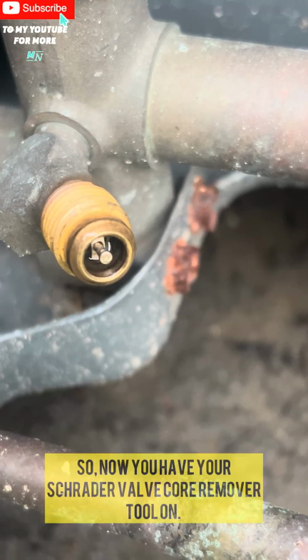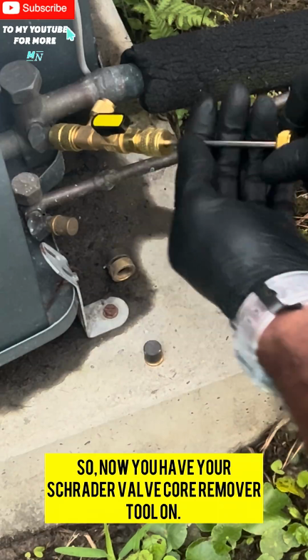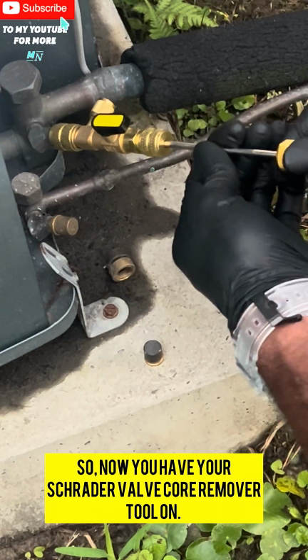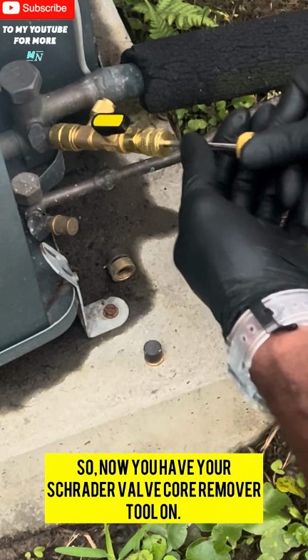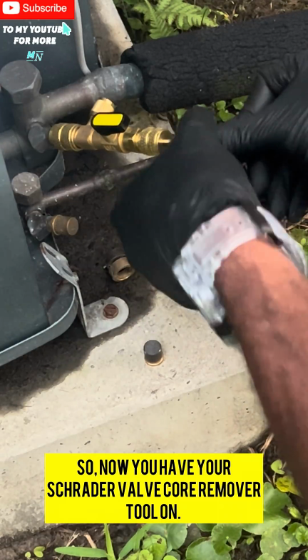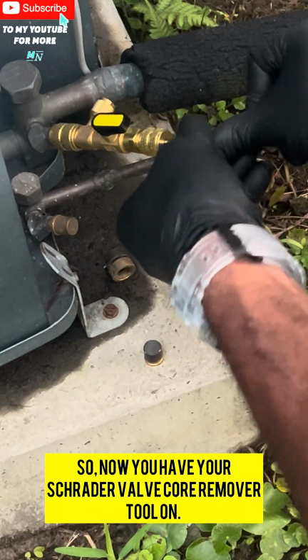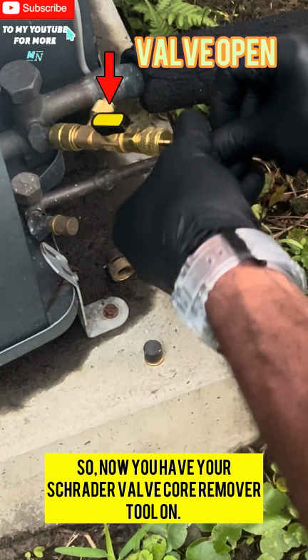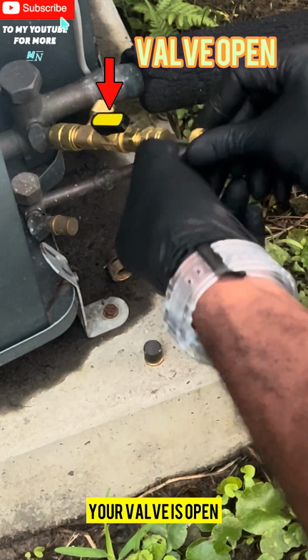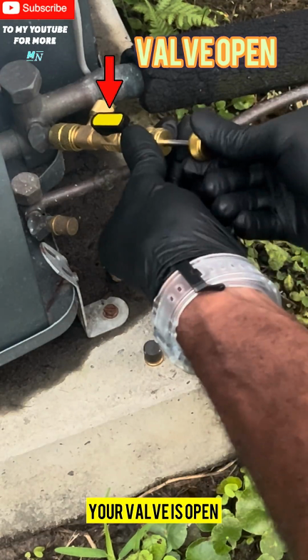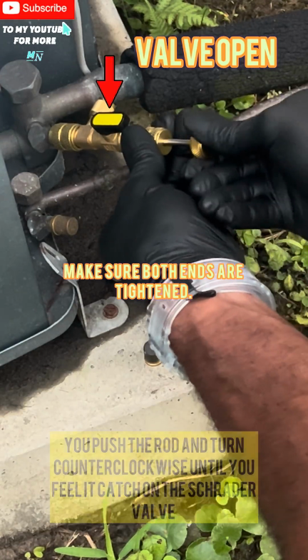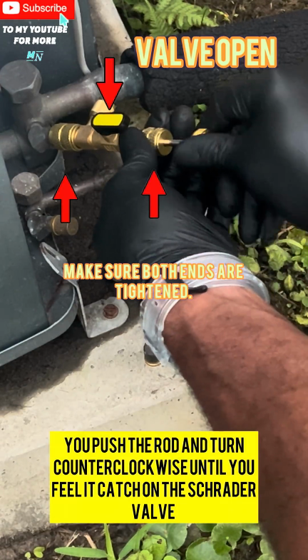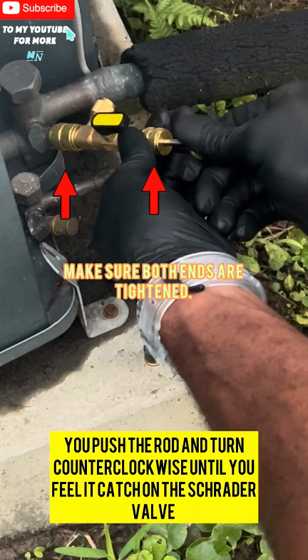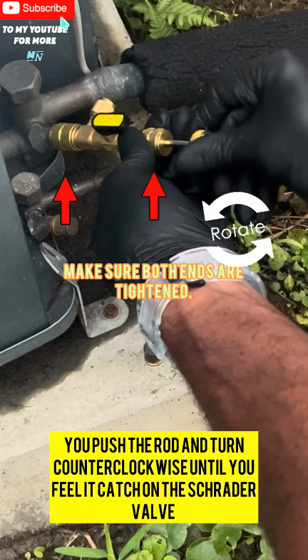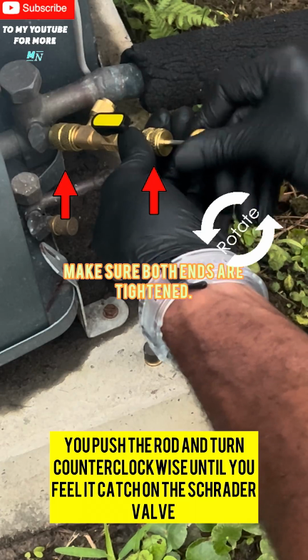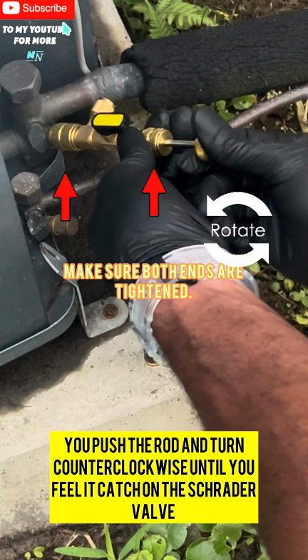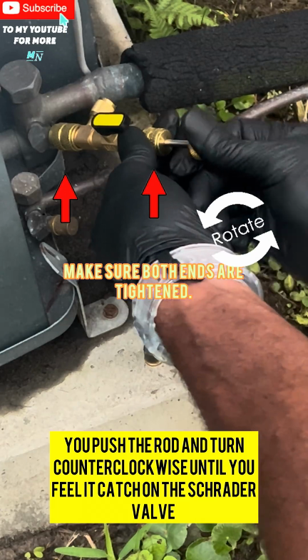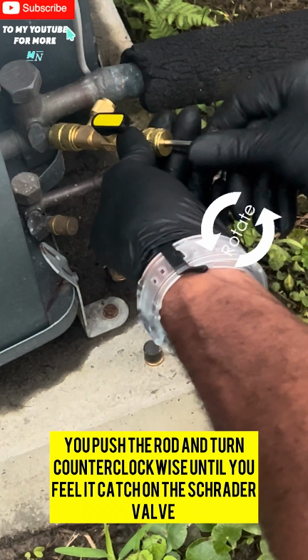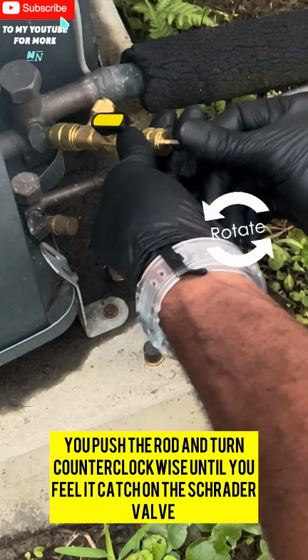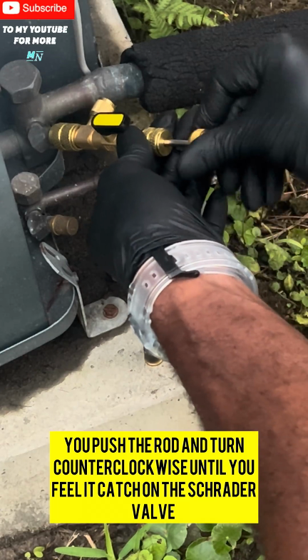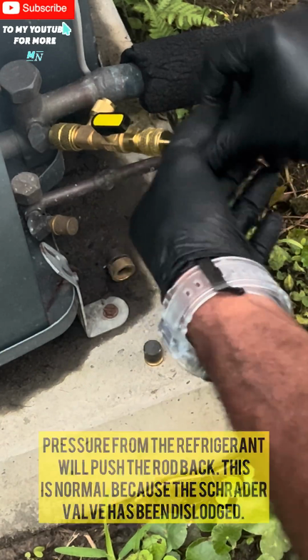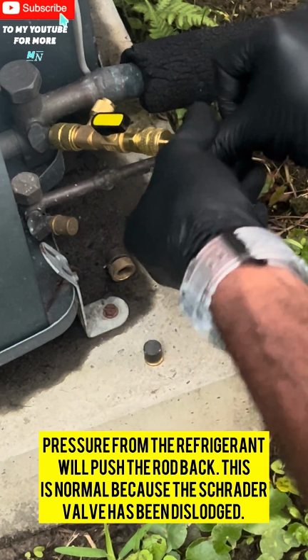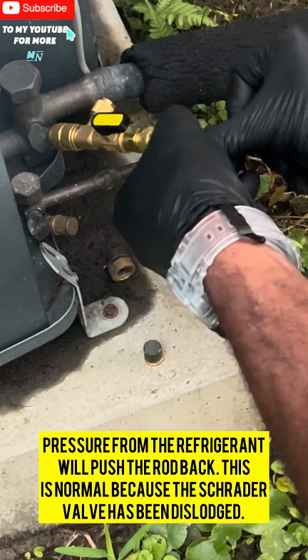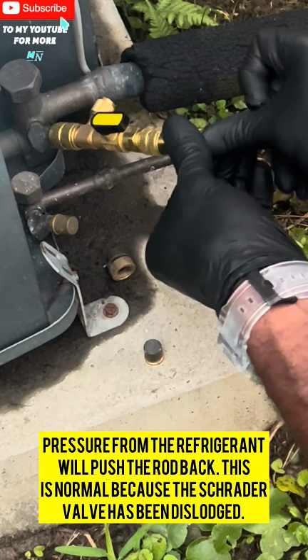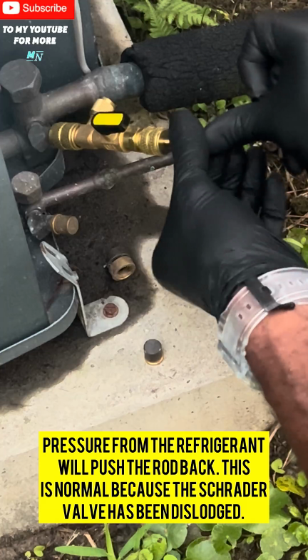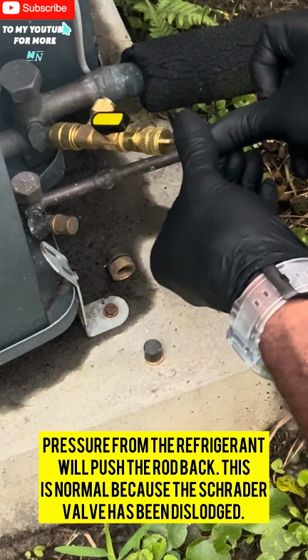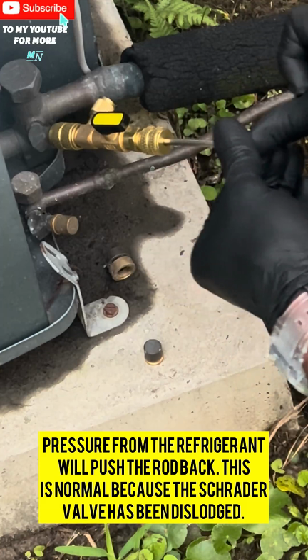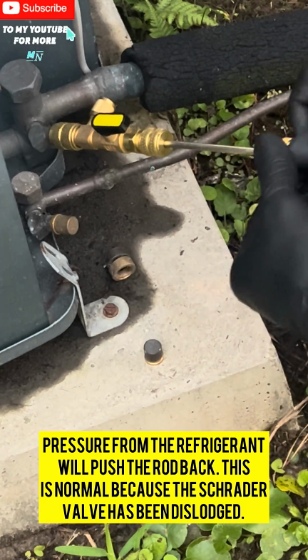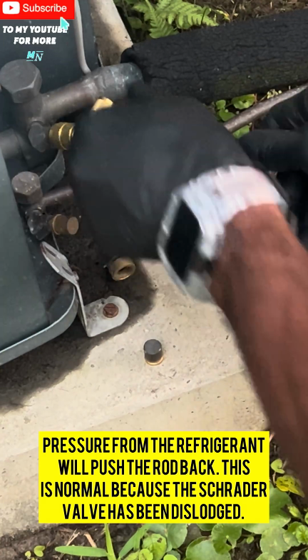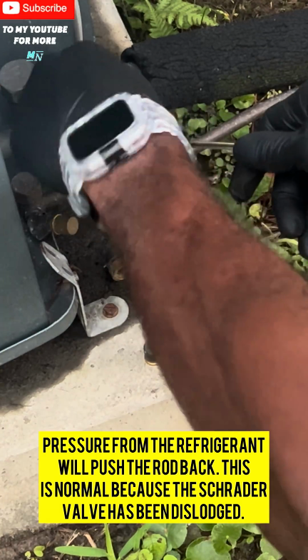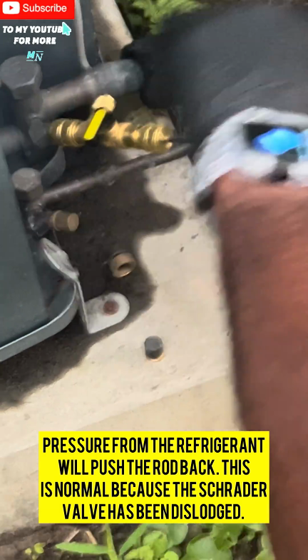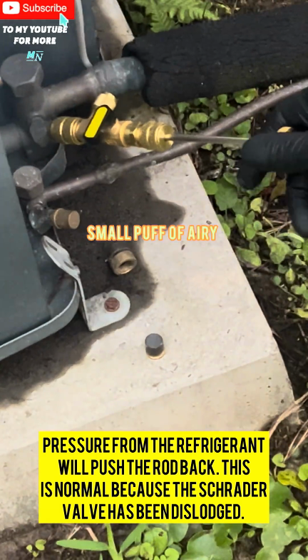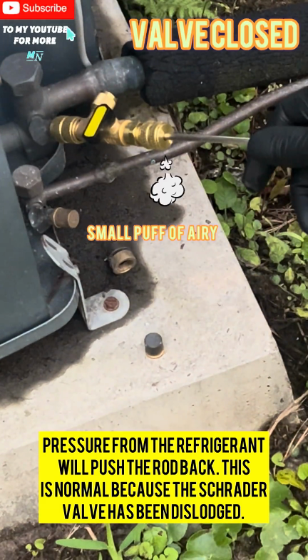Now you have your Schrader valve core remover tool on. Your valve is open — push the rod and turn counterclockwise until you feel it catch on the Schrader valve. Pressure from the refrigerant will push the rod back. This is normal because the Schrader valve has been dislodged.